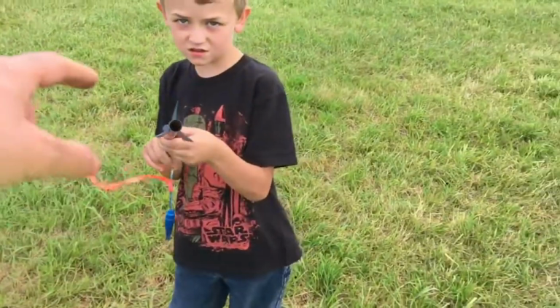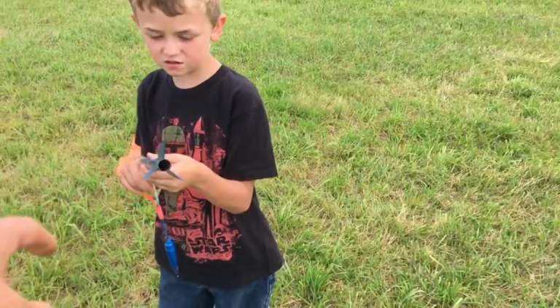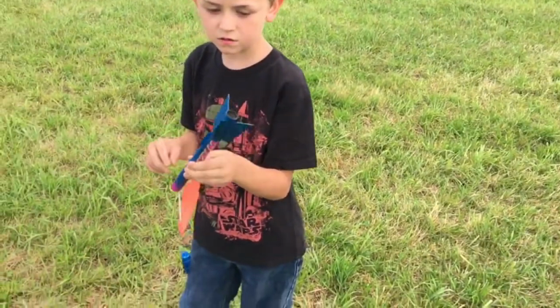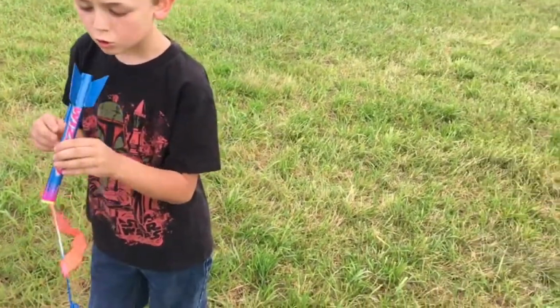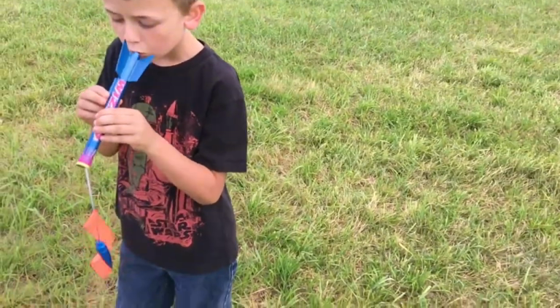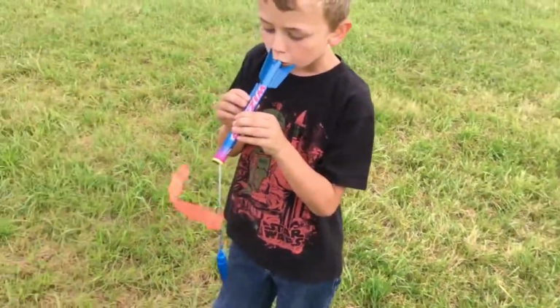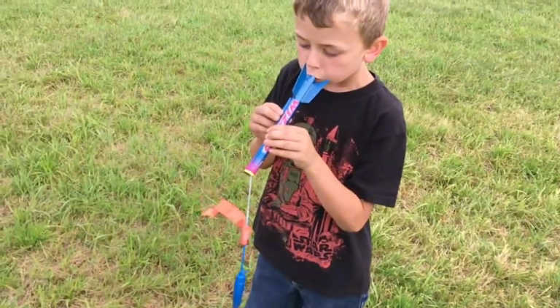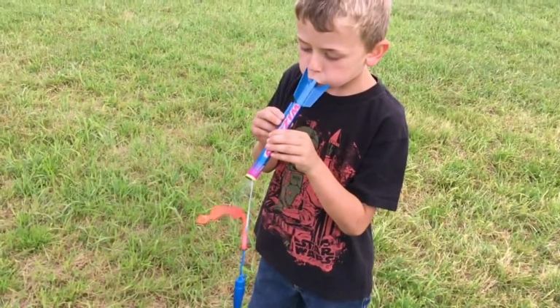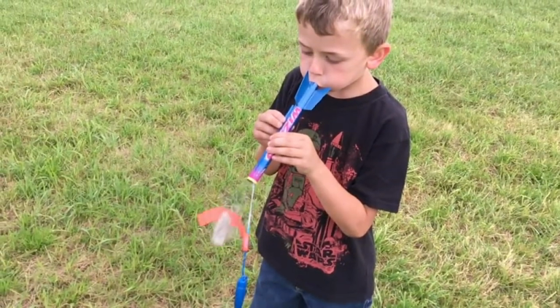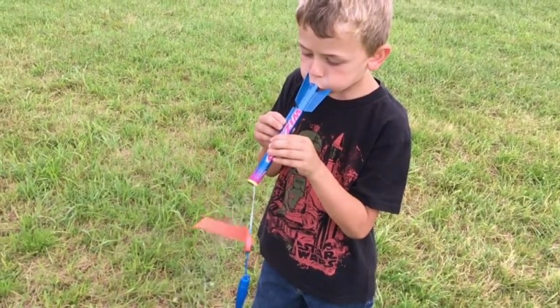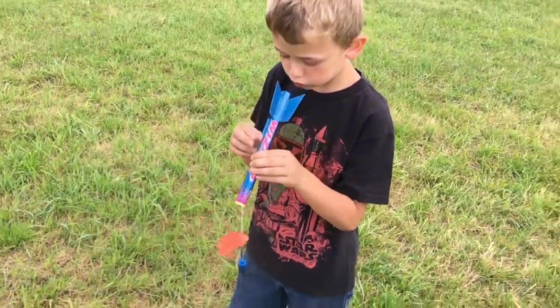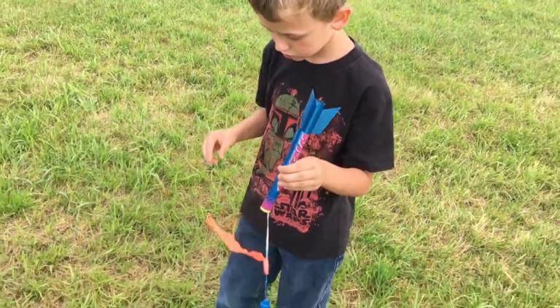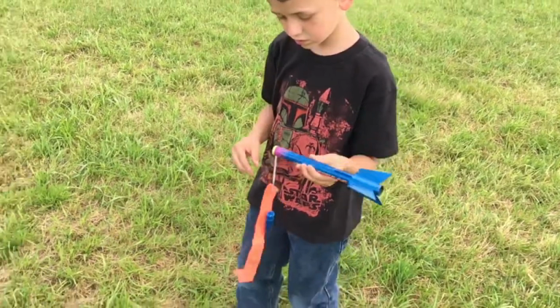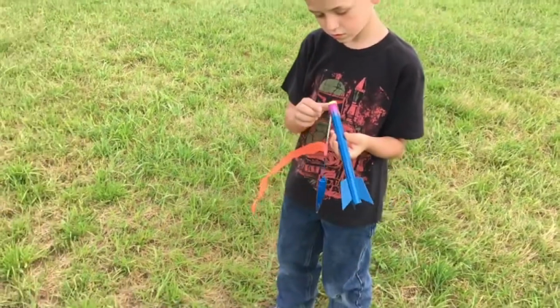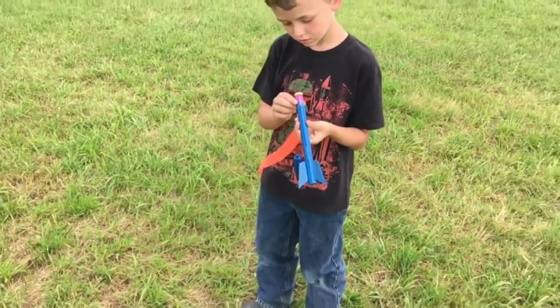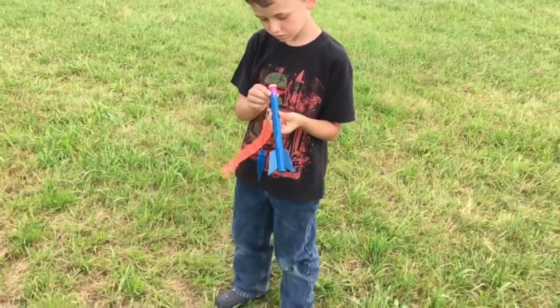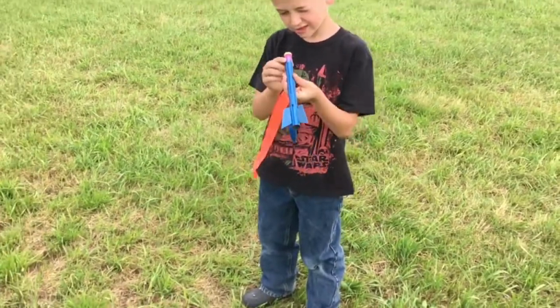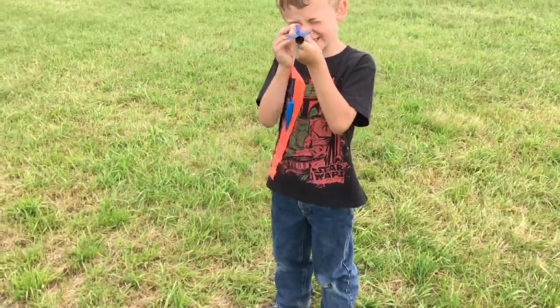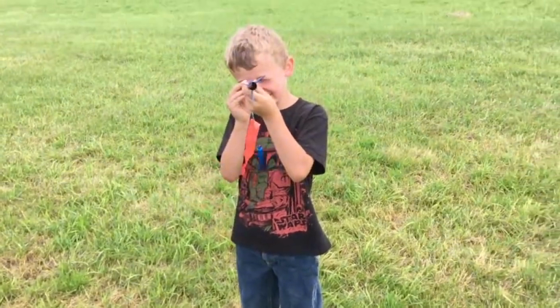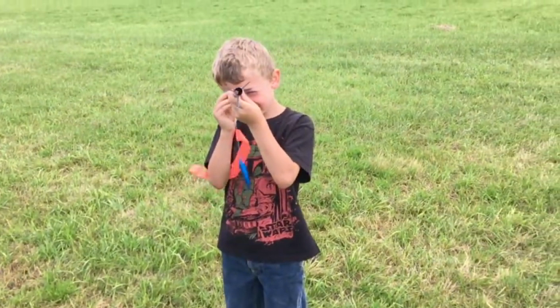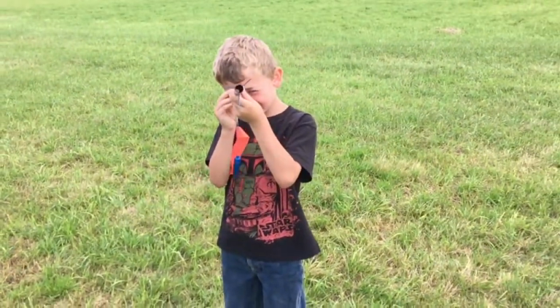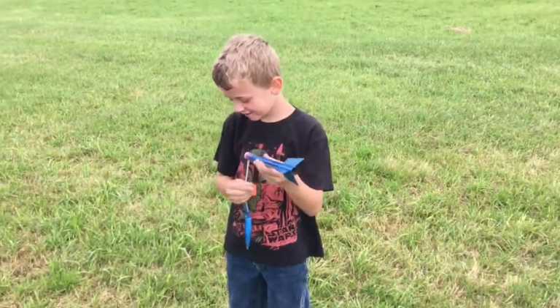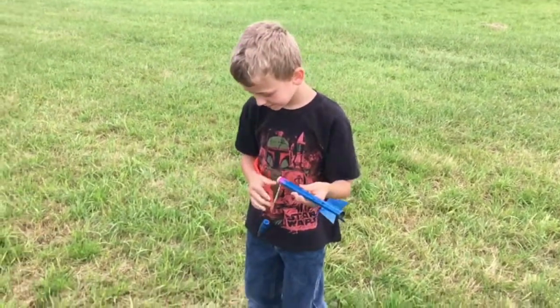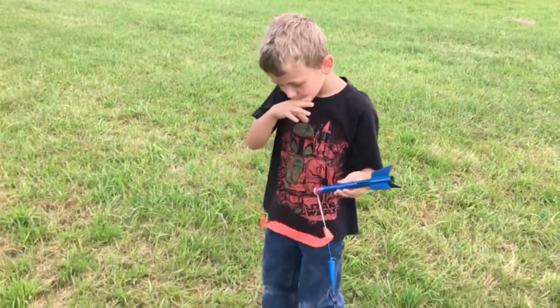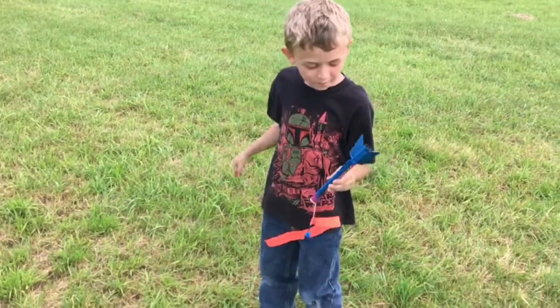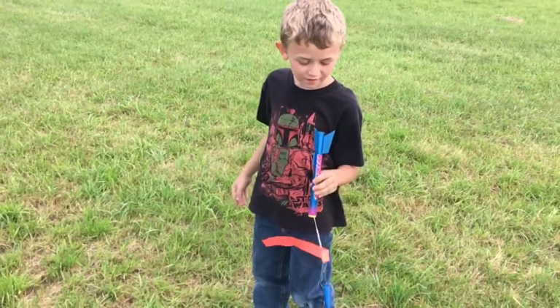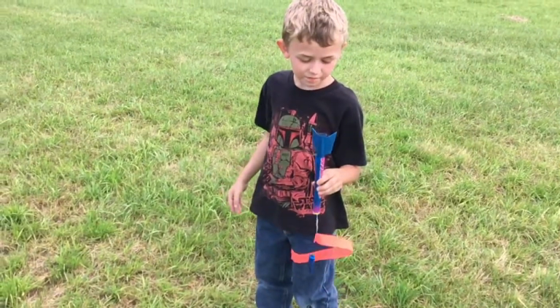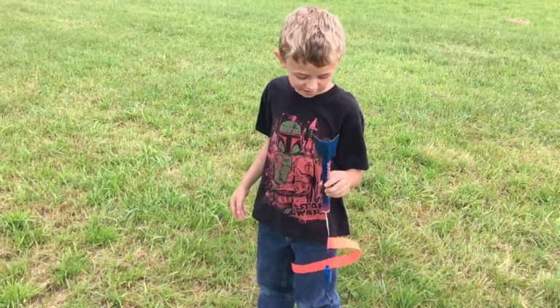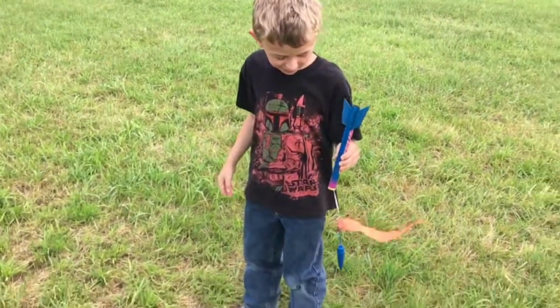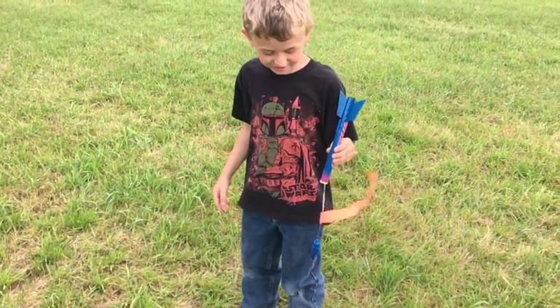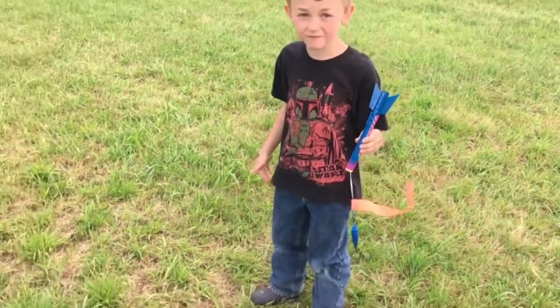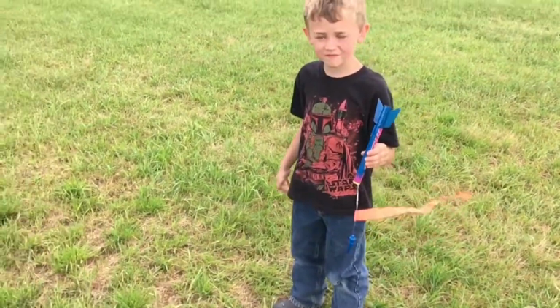You could also try just blowing it out, right? Just go. Oh, there it is. I can see. And now you can see through. Alright, so your rocket's okay and we can try again. Yeah, let's try this again. That sounds good.